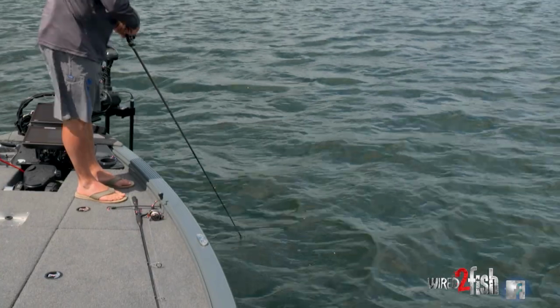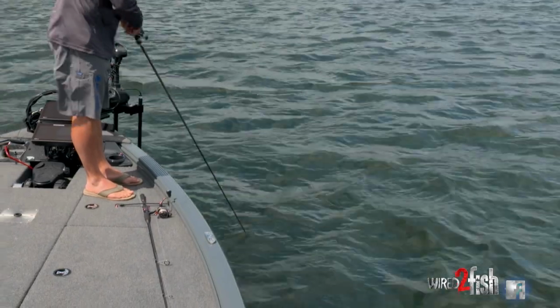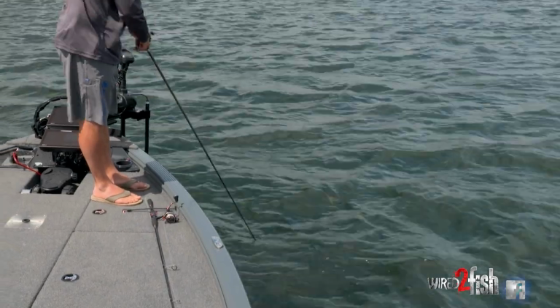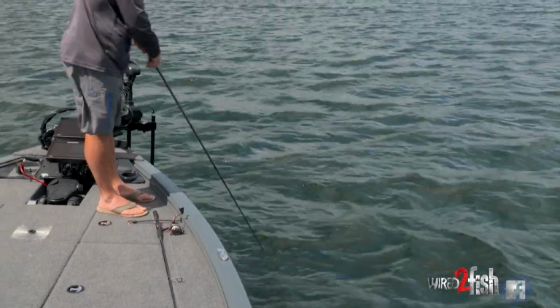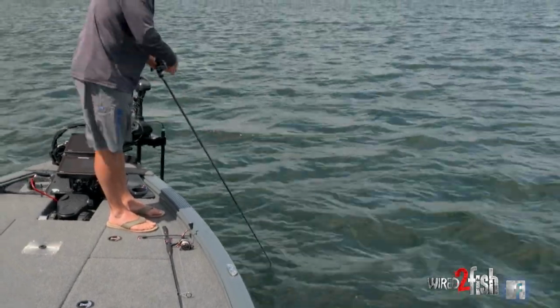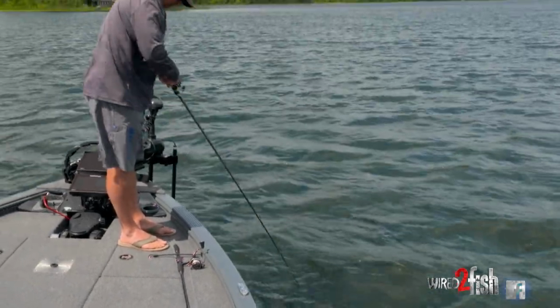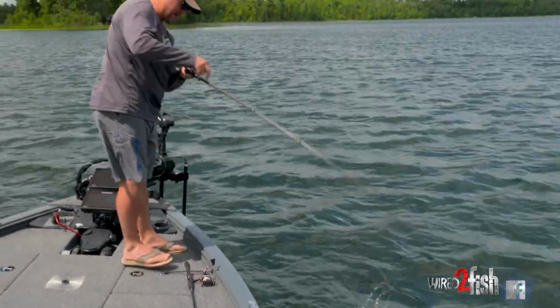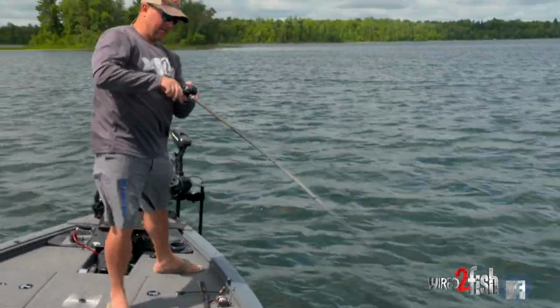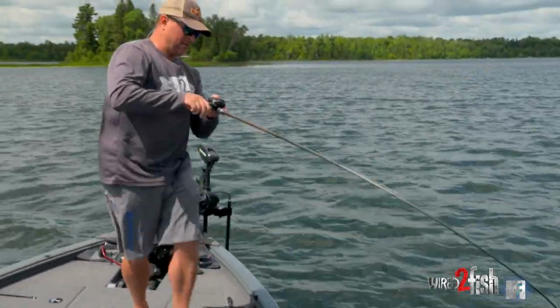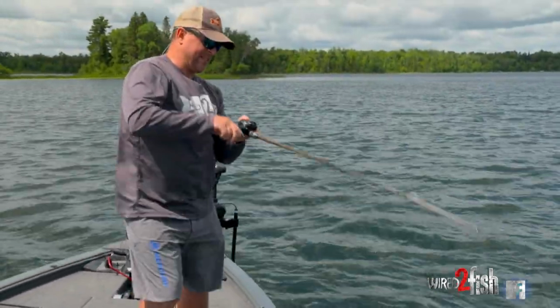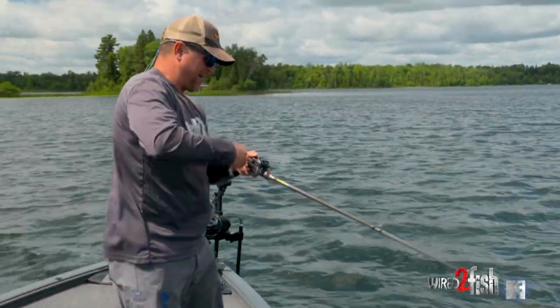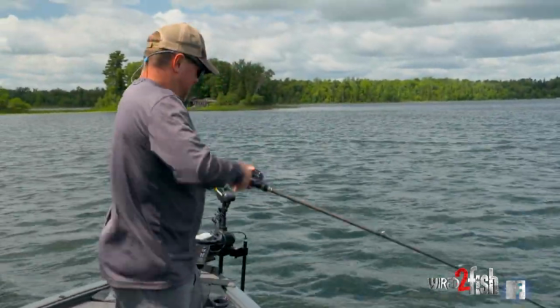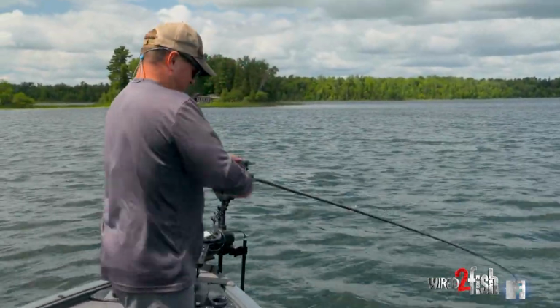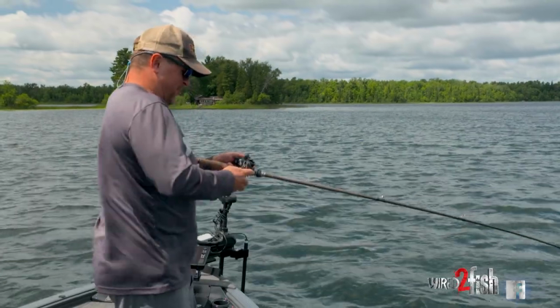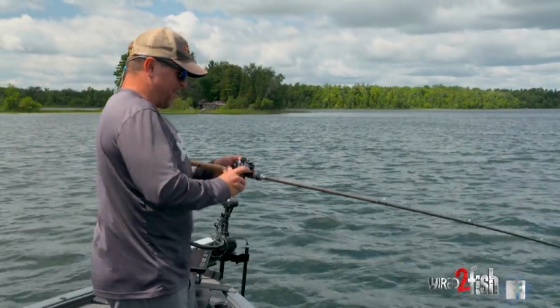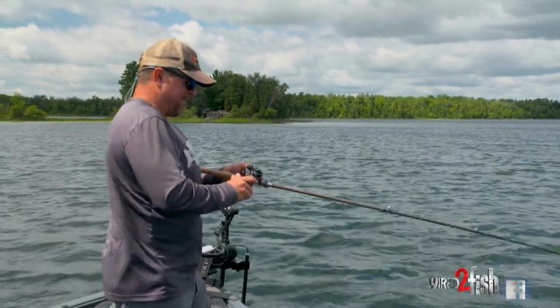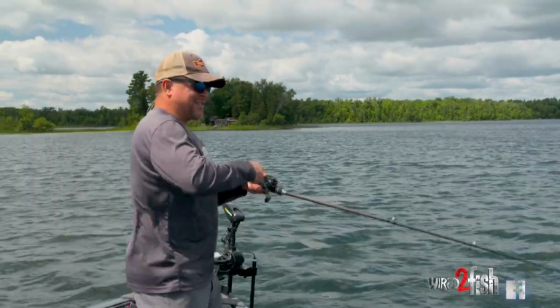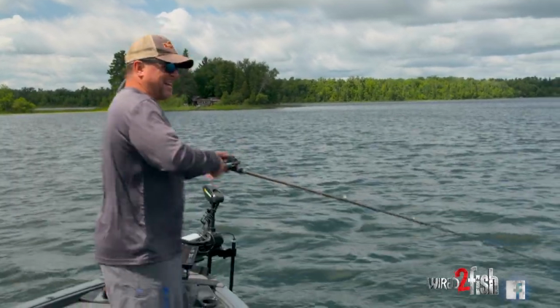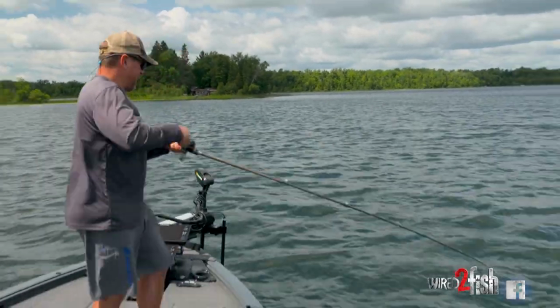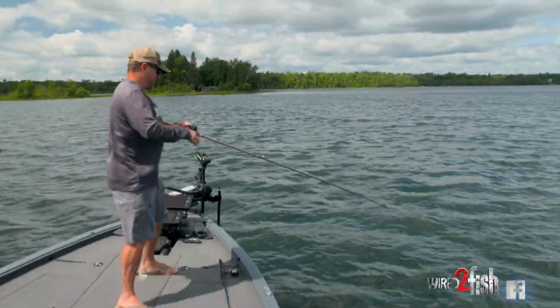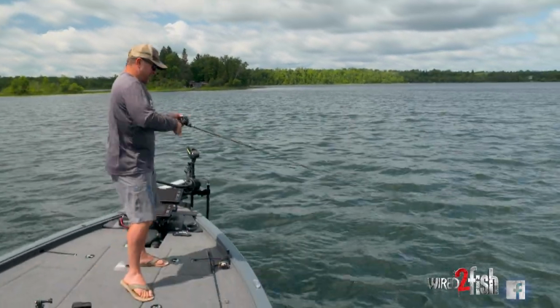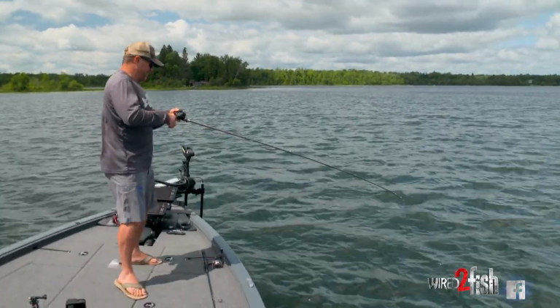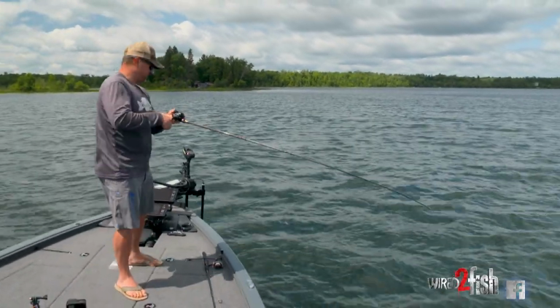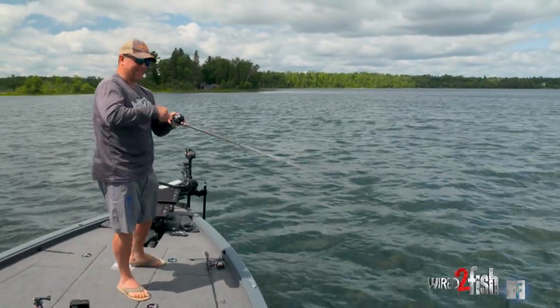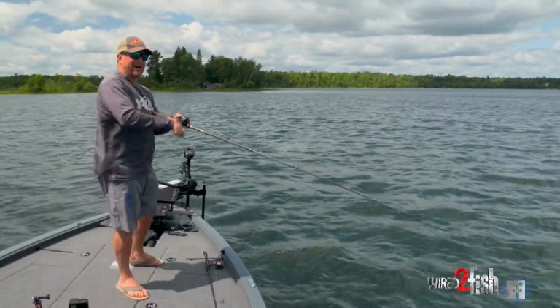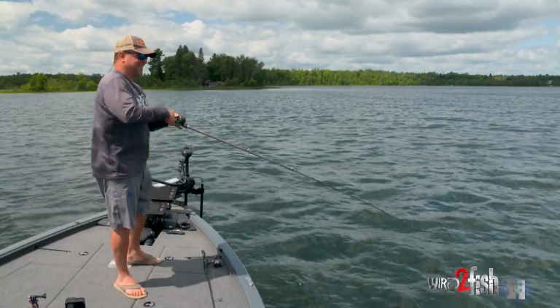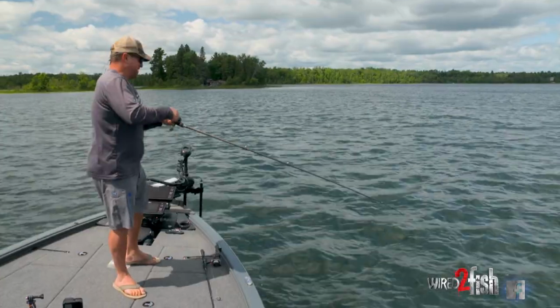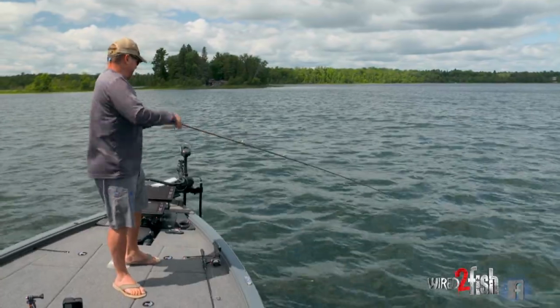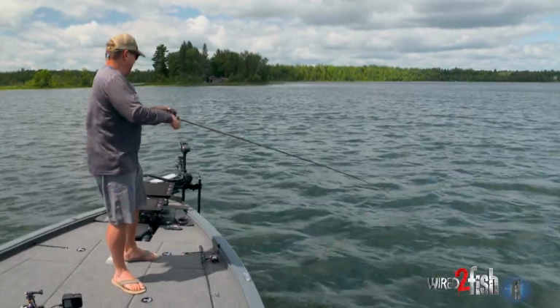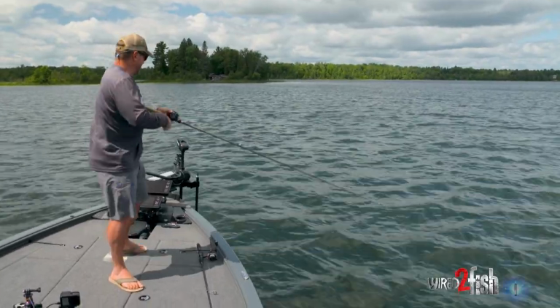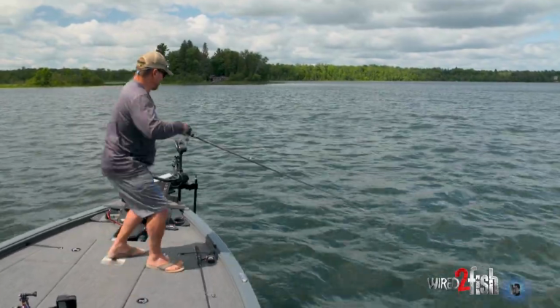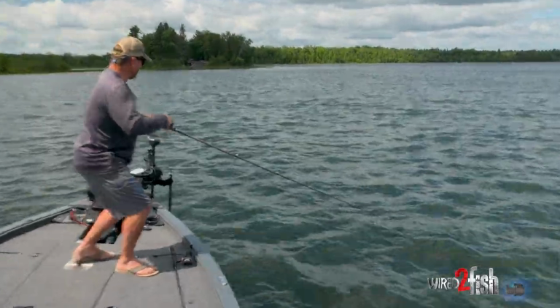I'm not hitting rock on this spot. There's my rock — there he is. Got him. I was just saying, if I'm not hitting rock, I'm not getting bit on this particular spot. I started feeling rock, and immediately, here he comes.